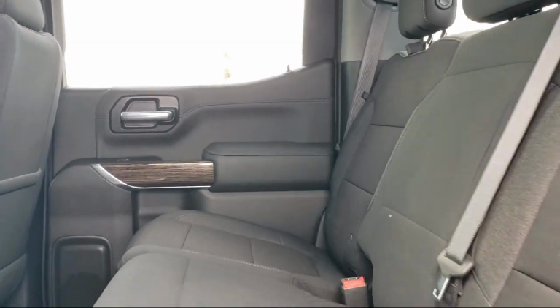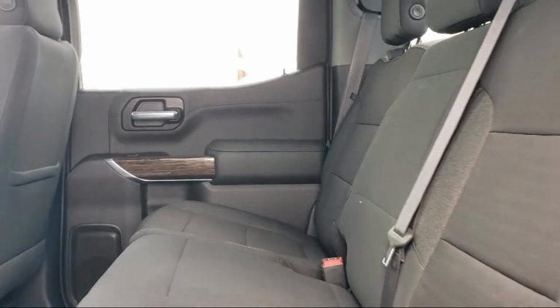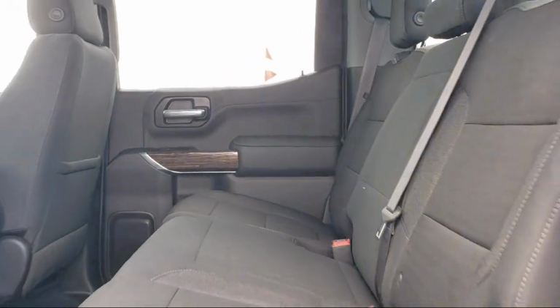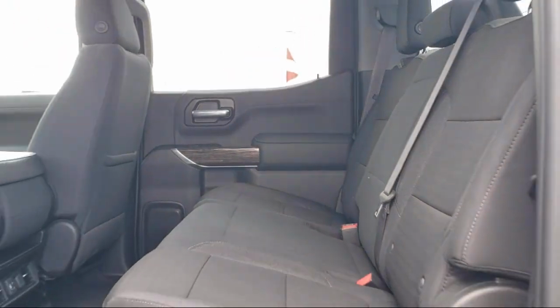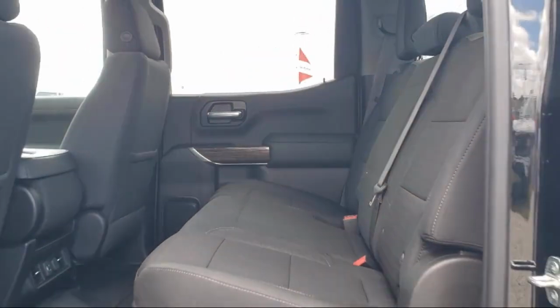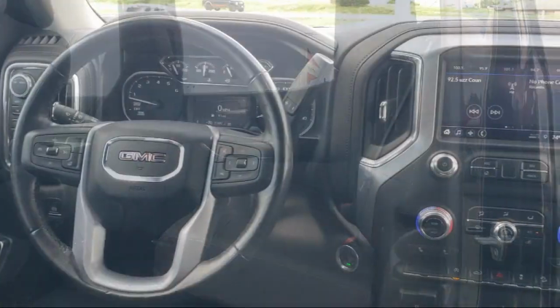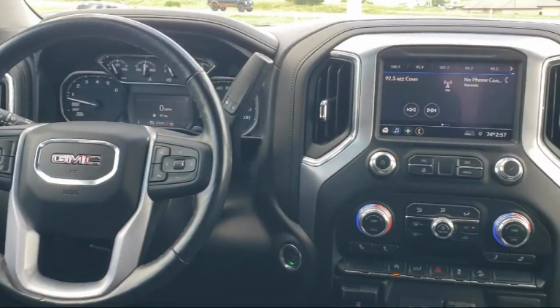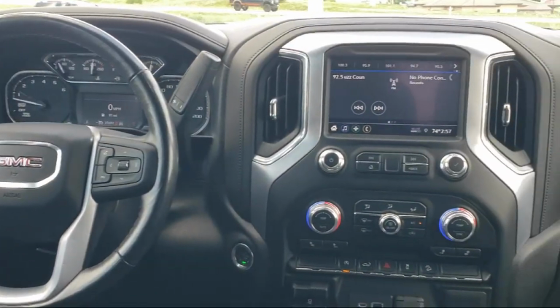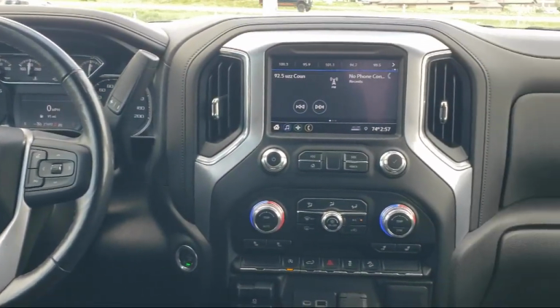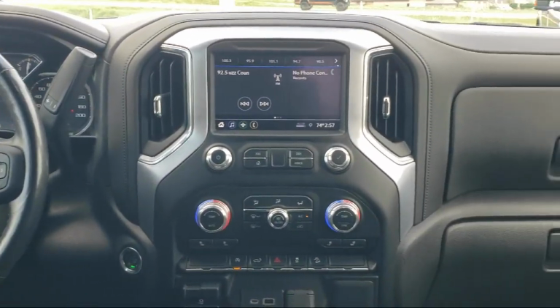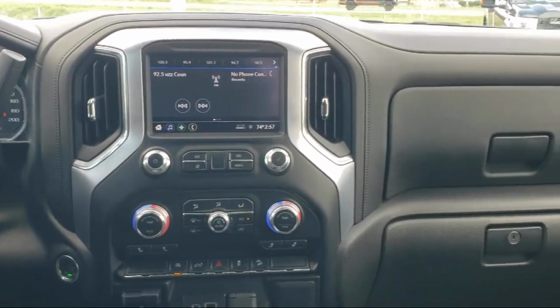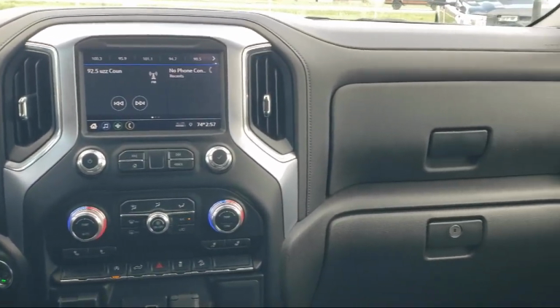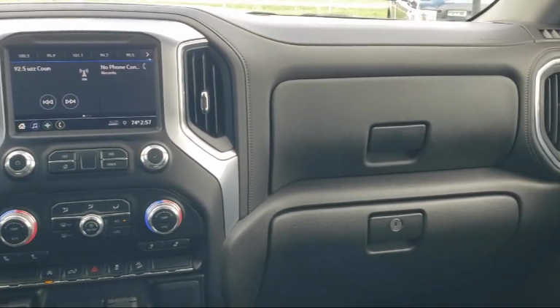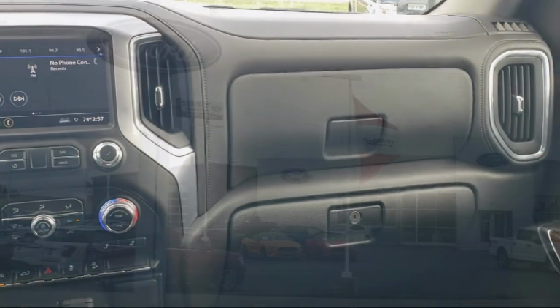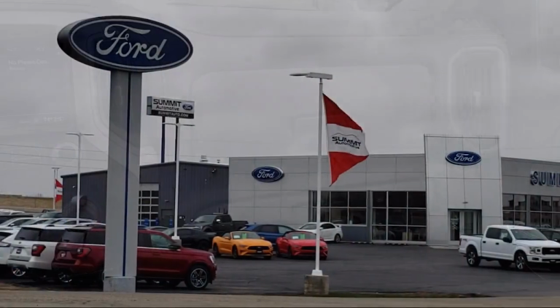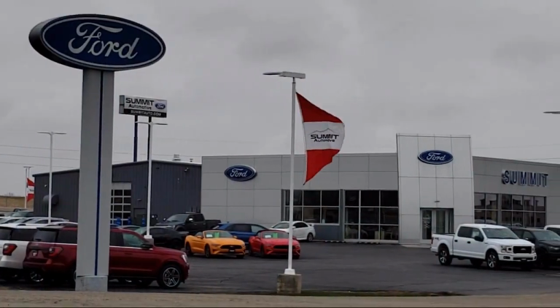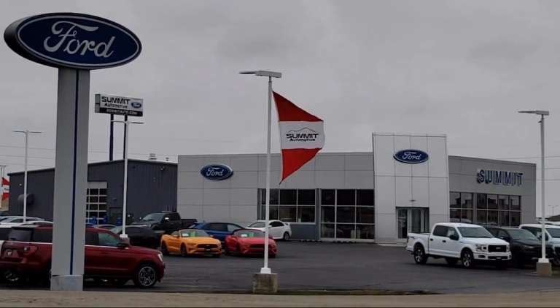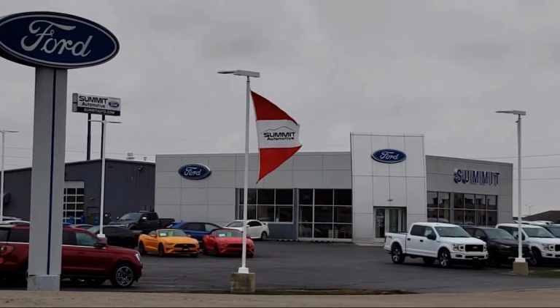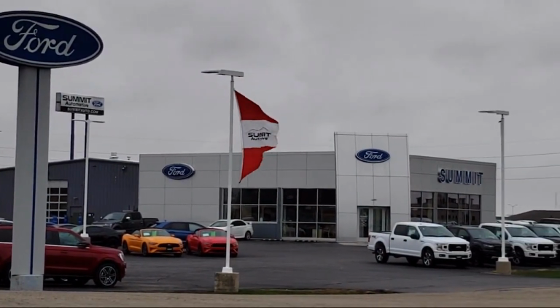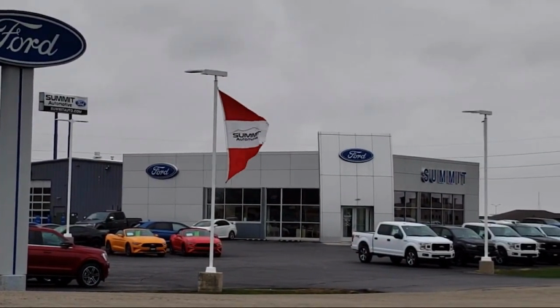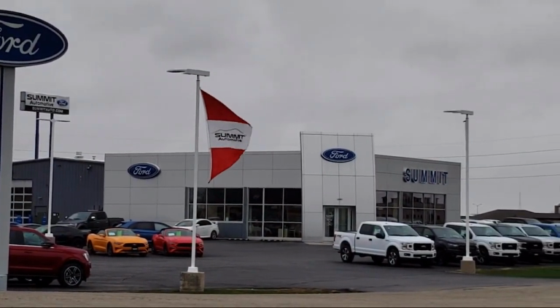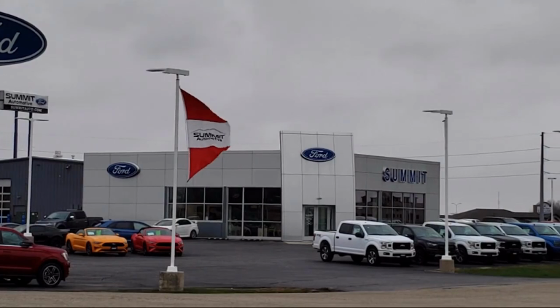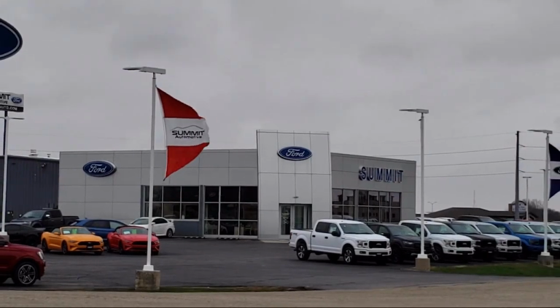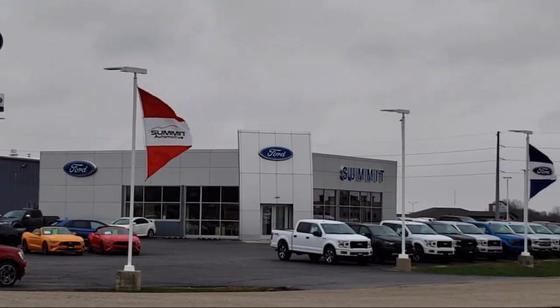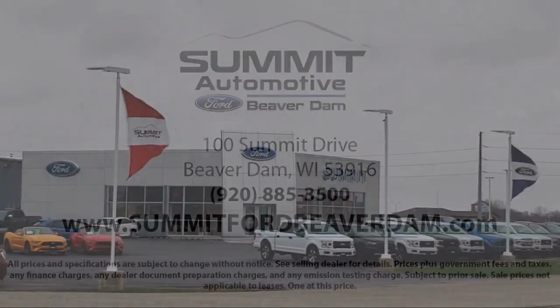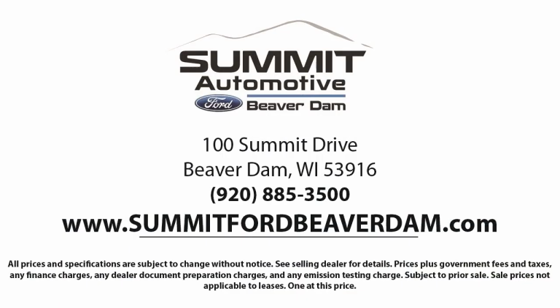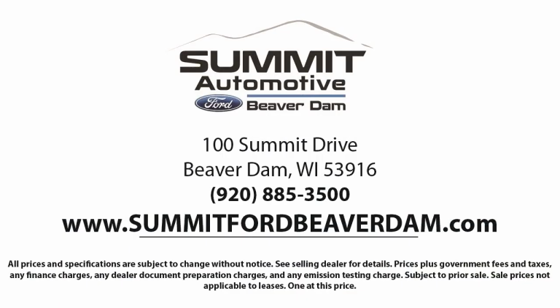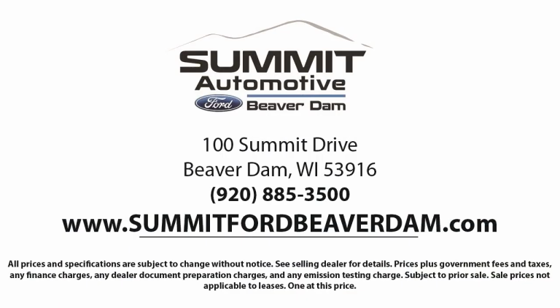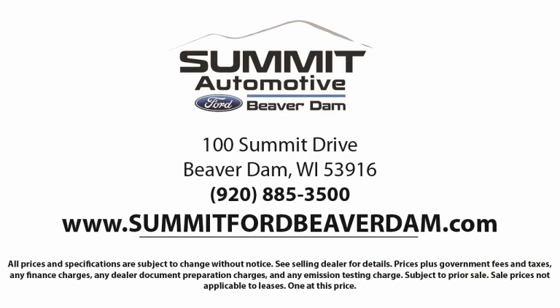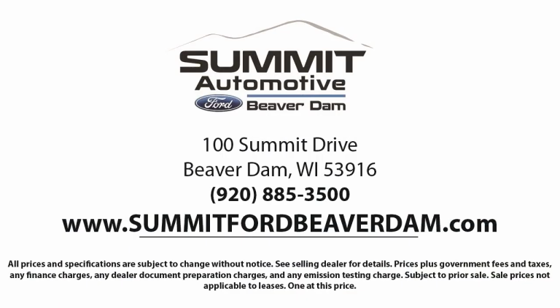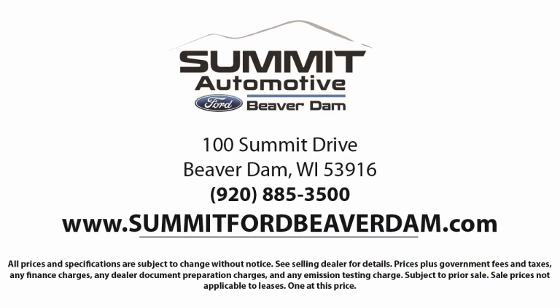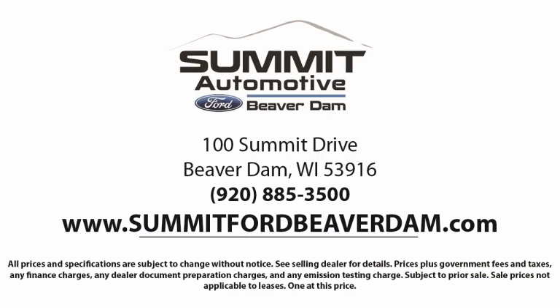It also features Apple CarPlay and Android Auto, Power Front Windows with Passenger Express Down, Wi-Fi and Hotspot Capable, Auto Locking Rear Differential, and has less than 30,000 miles on the odometer.